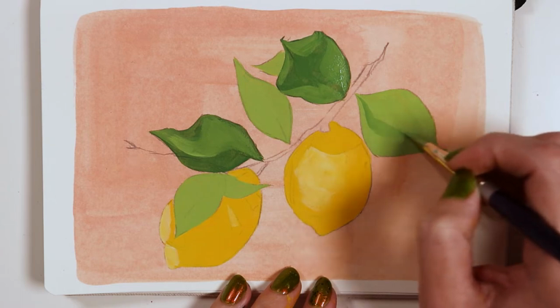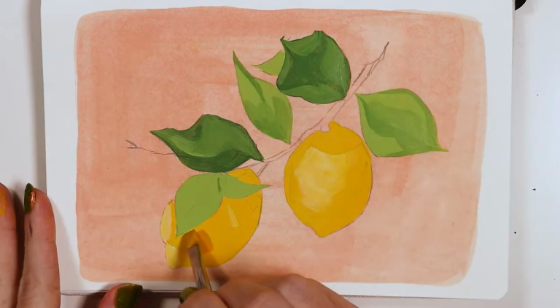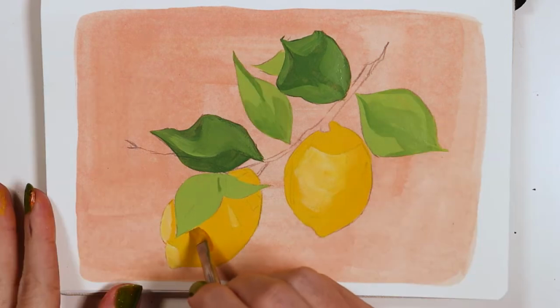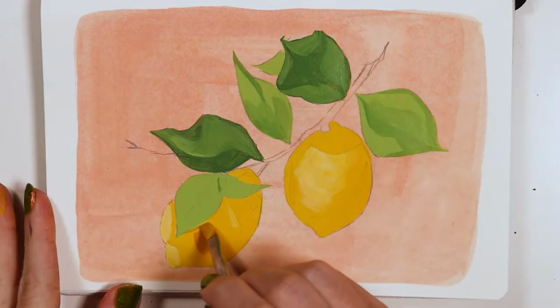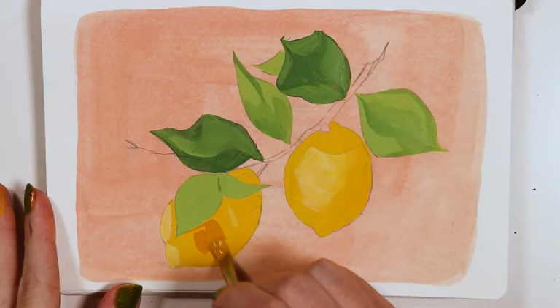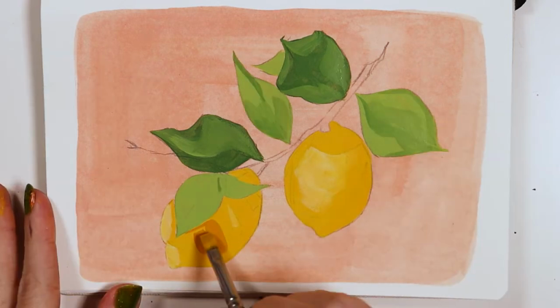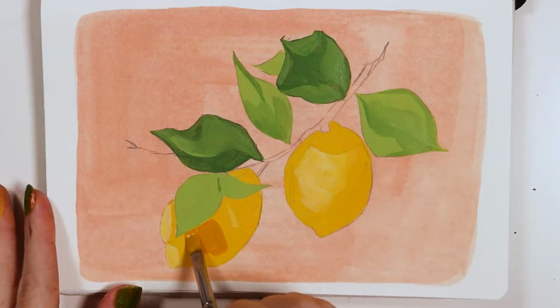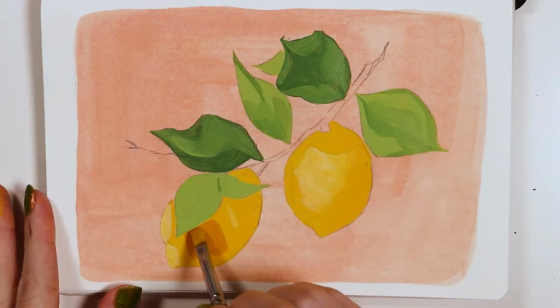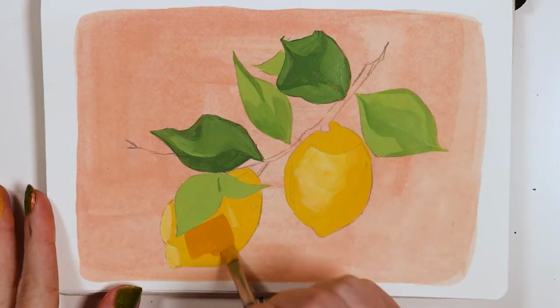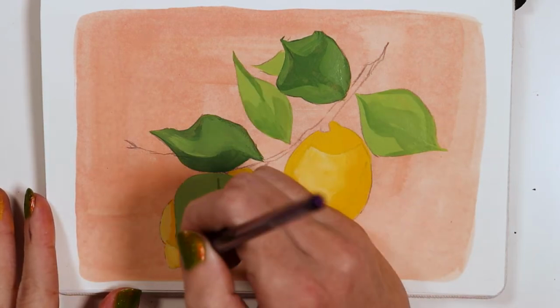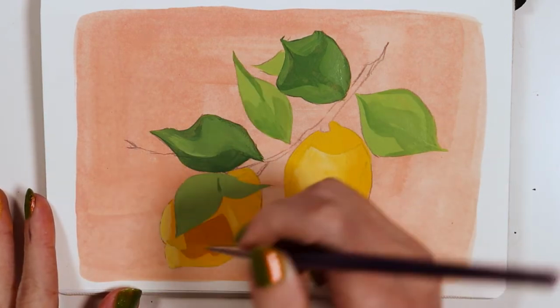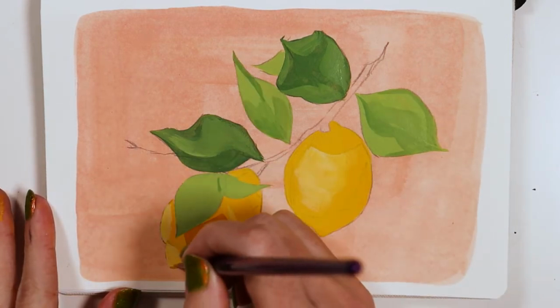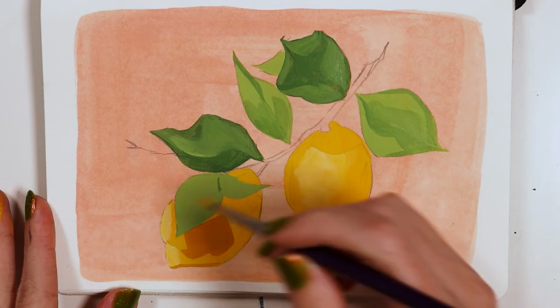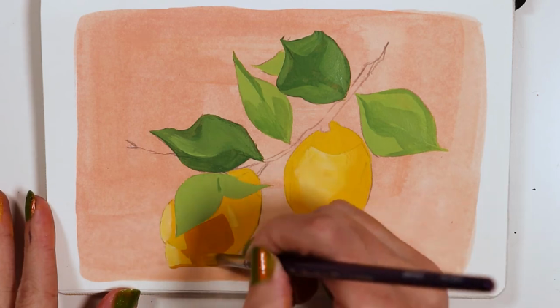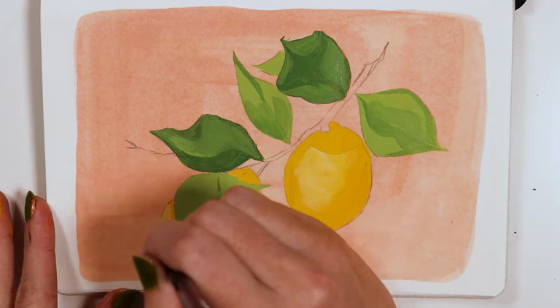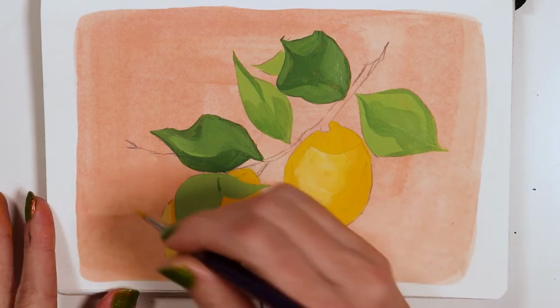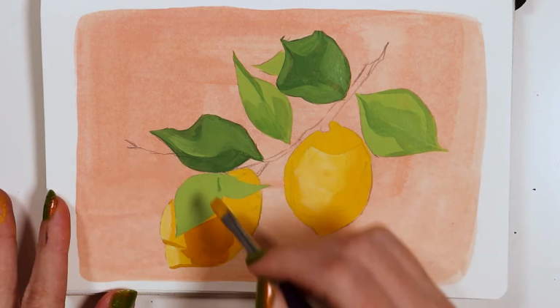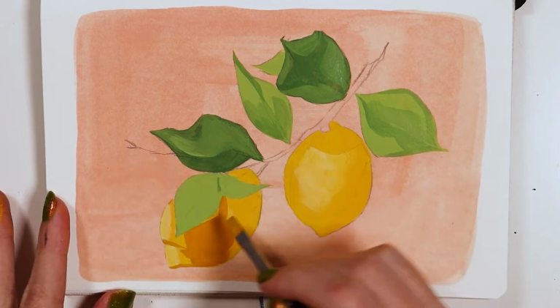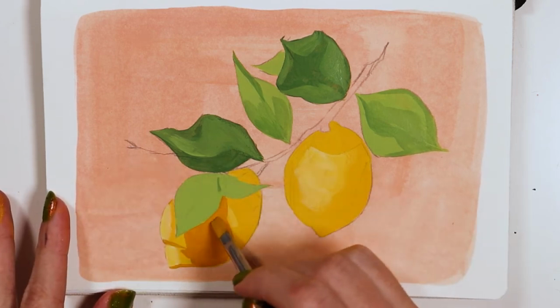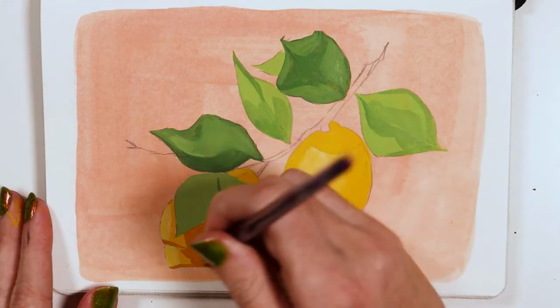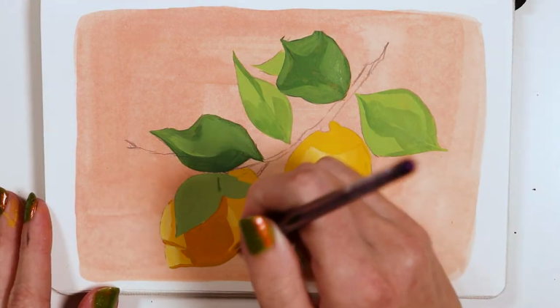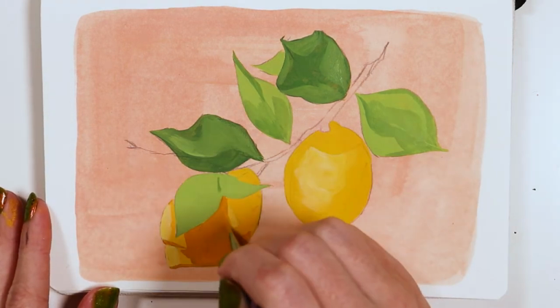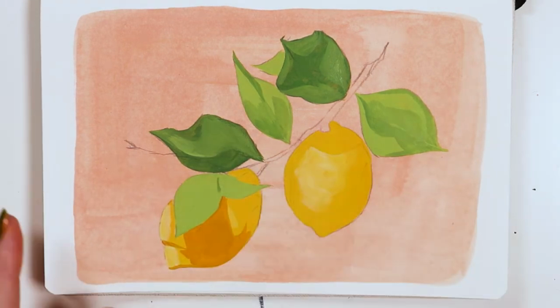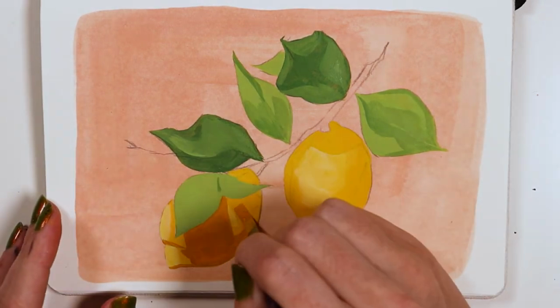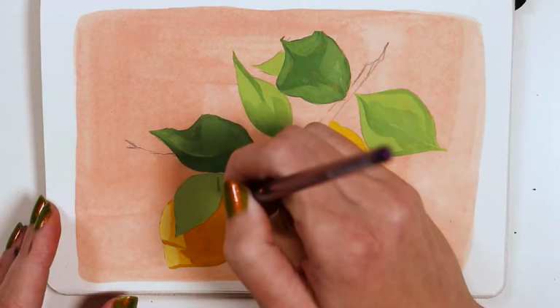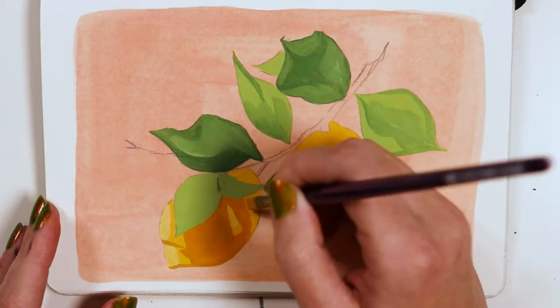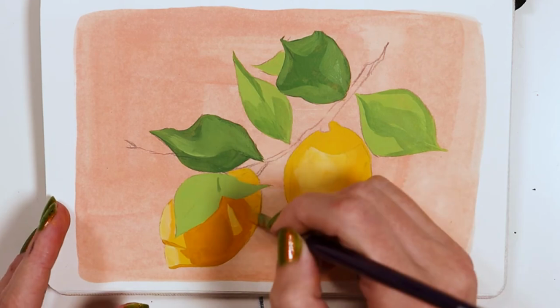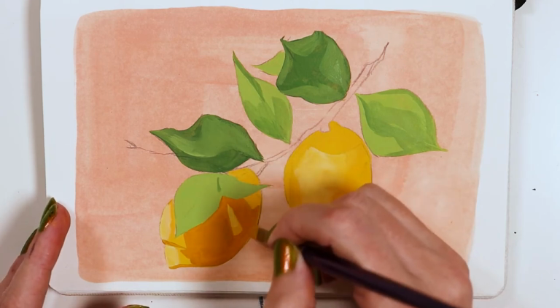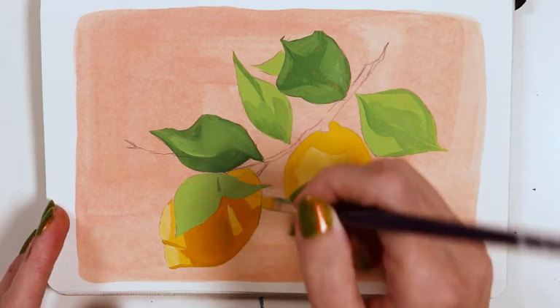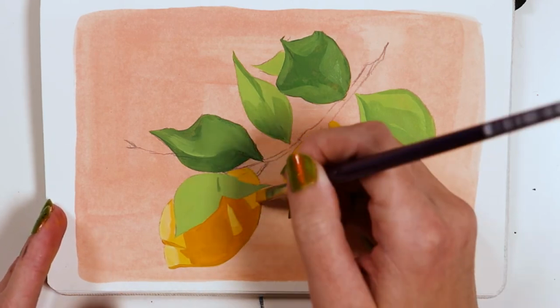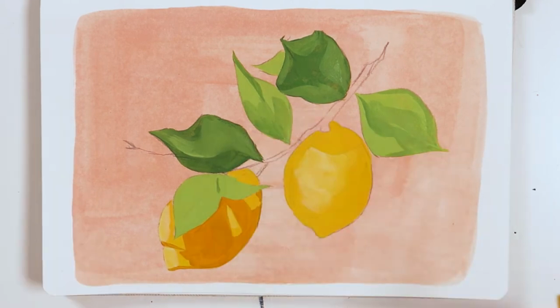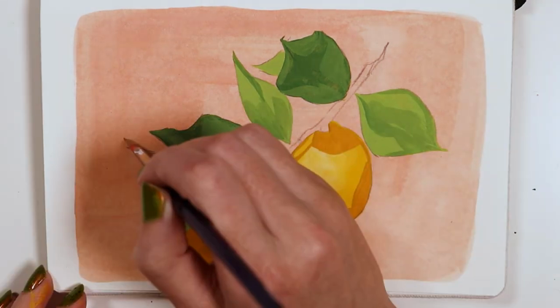For smaller shapes, I use the flat shader. I can use the very tip of this brush to get into tight areas. The long head holds a bit more paint compared to the Chisel Blend, but it gives a more expressive stroke.